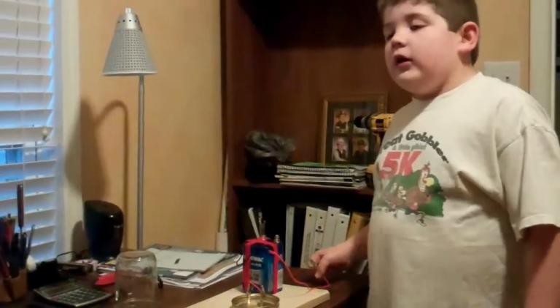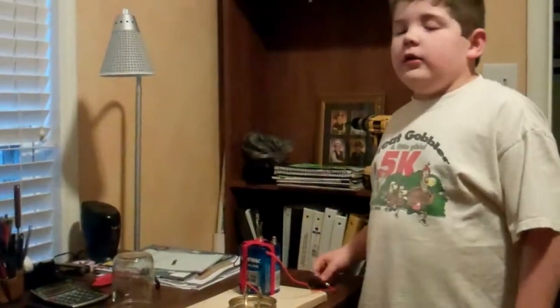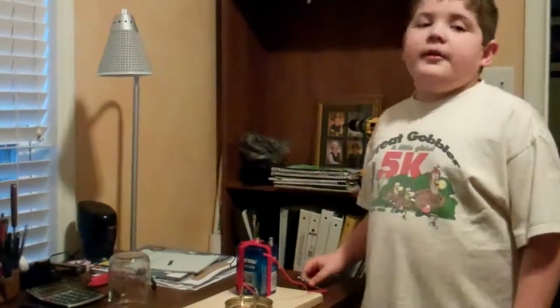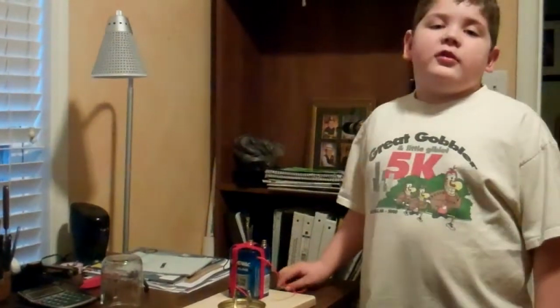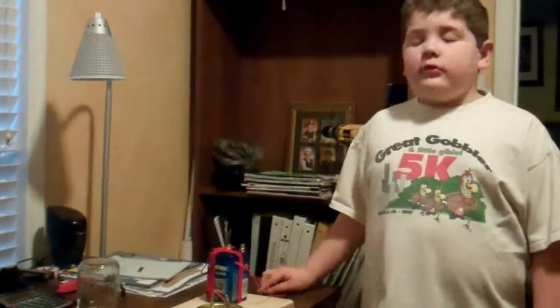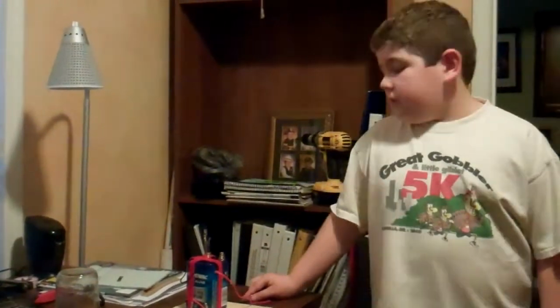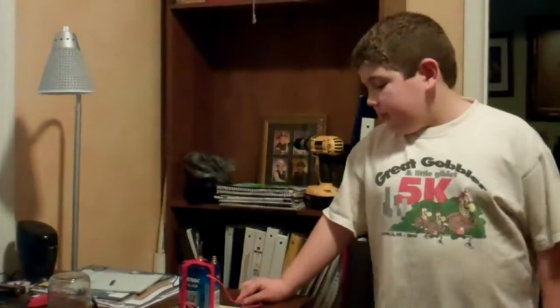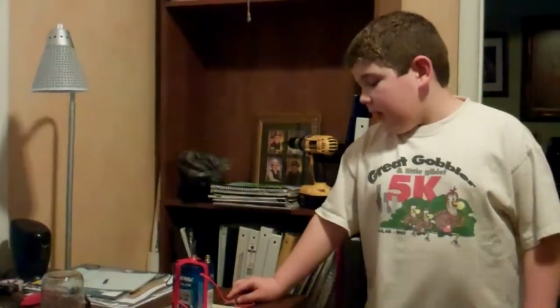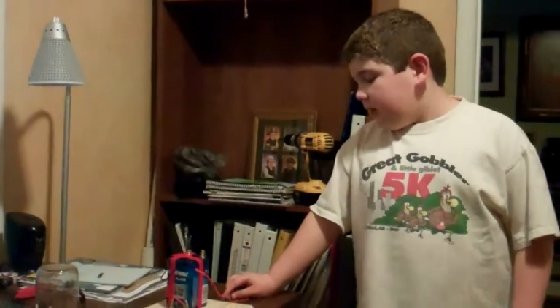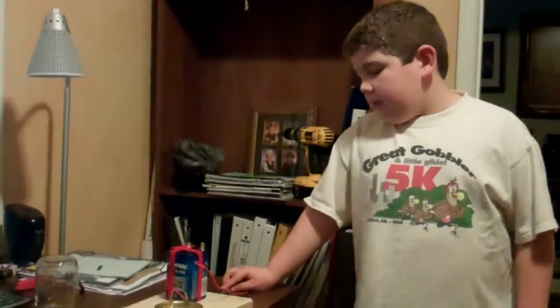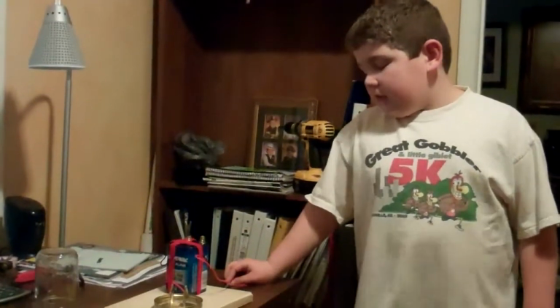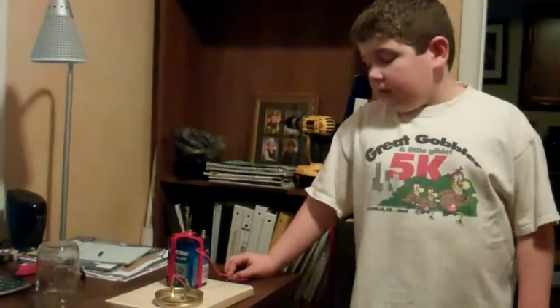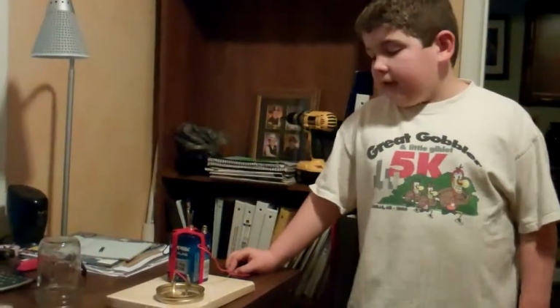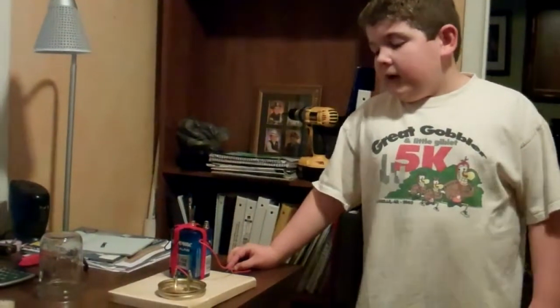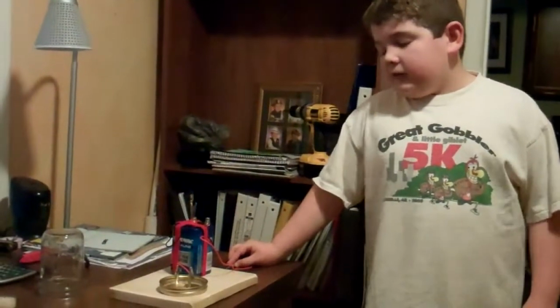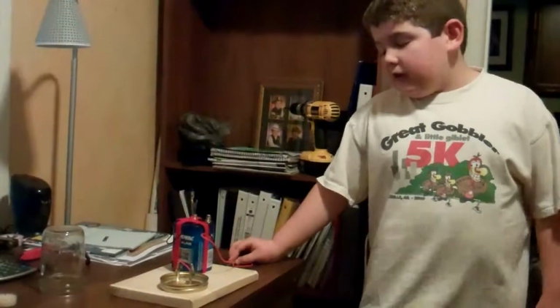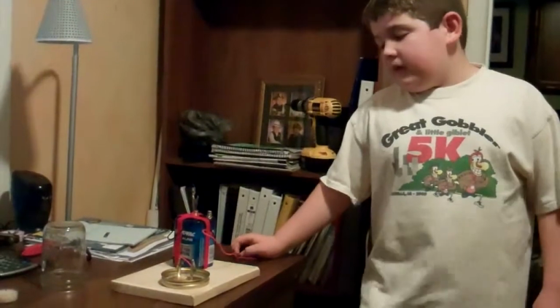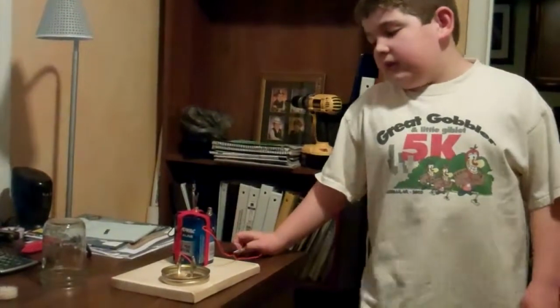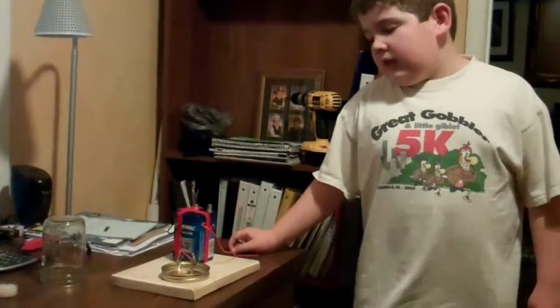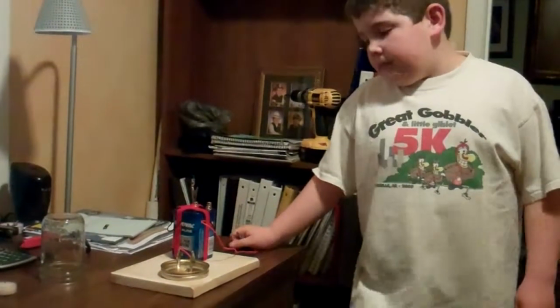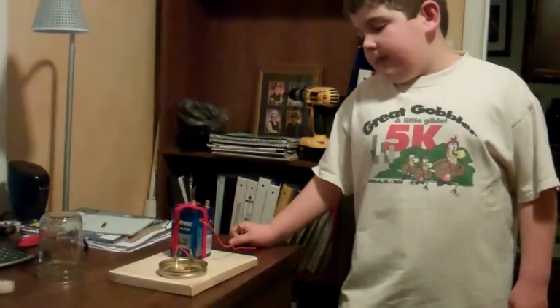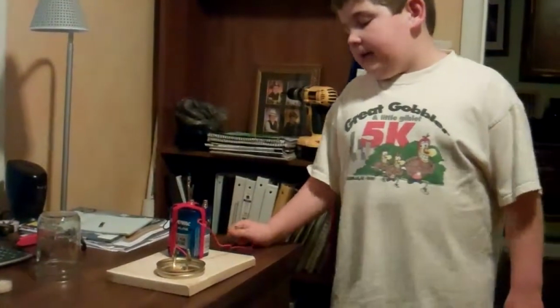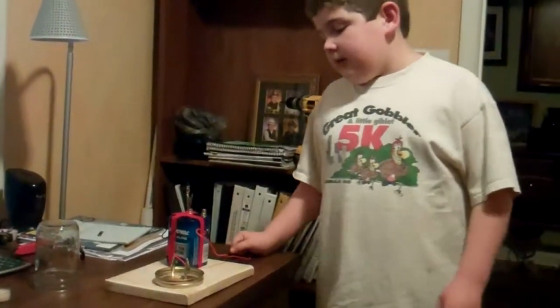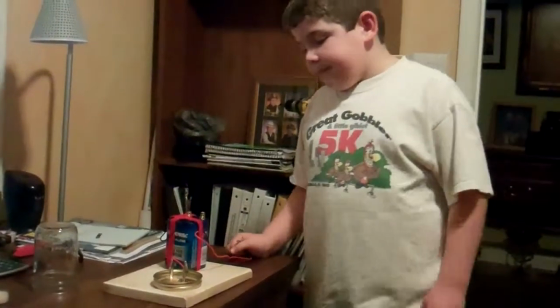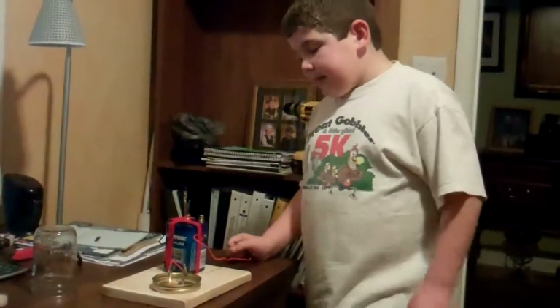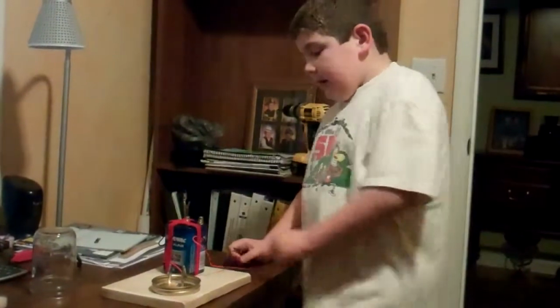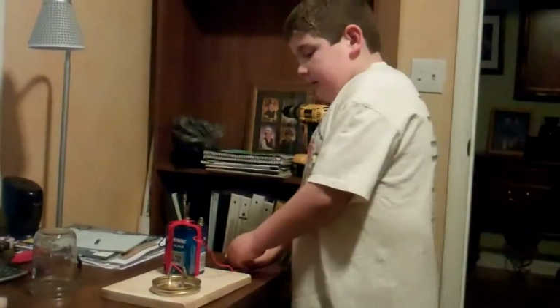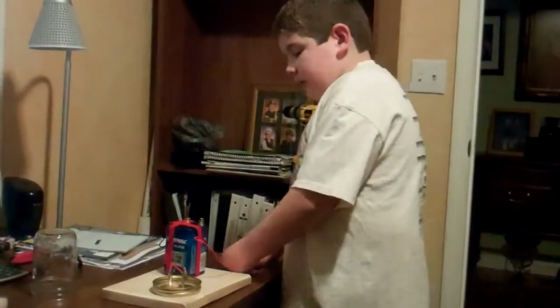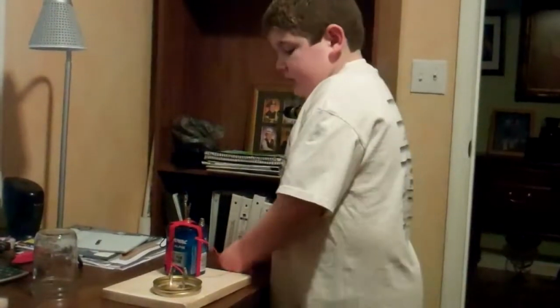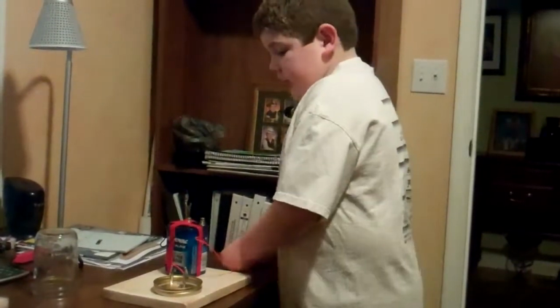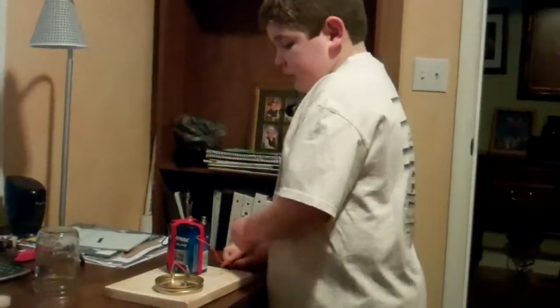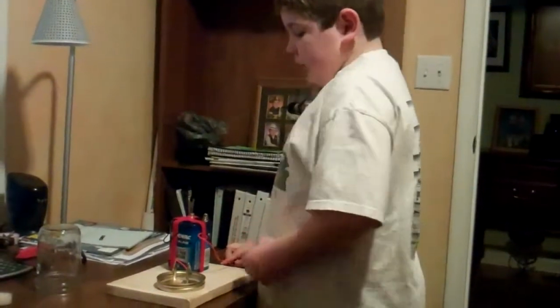Hello, my name is Joshua Watson and my dad helped me put this together. It's for the Thomas Edison Lightbulb and we're going to show you how it works.